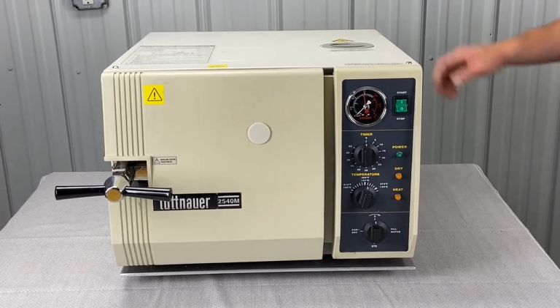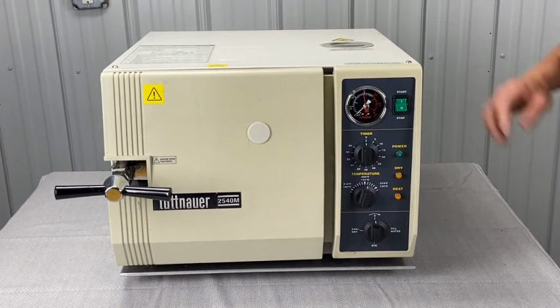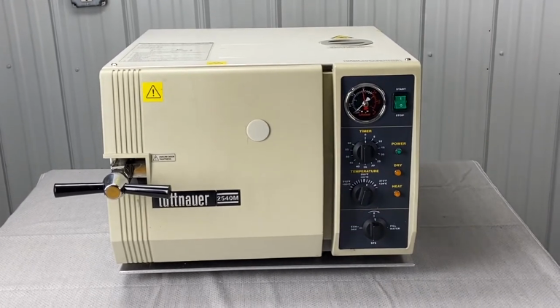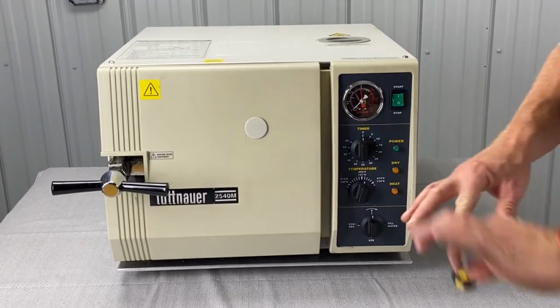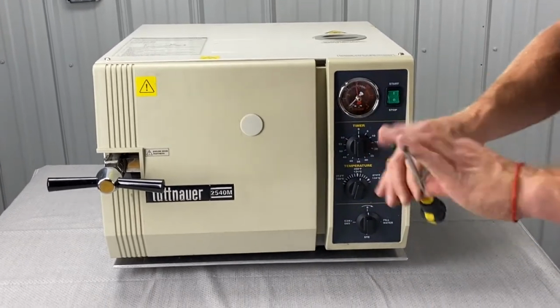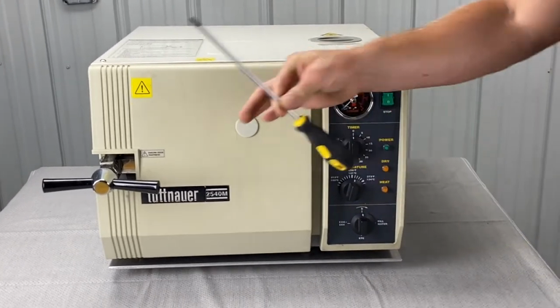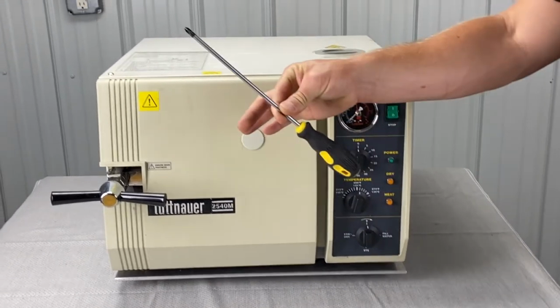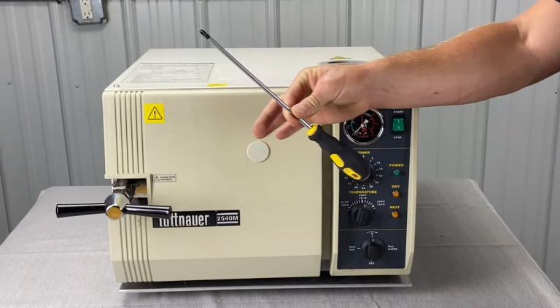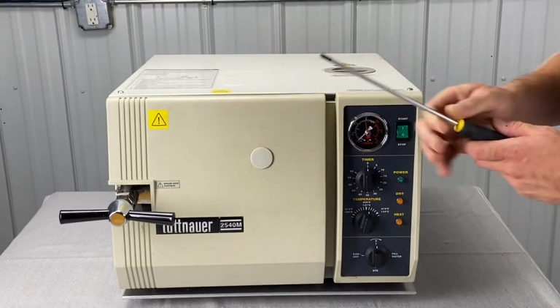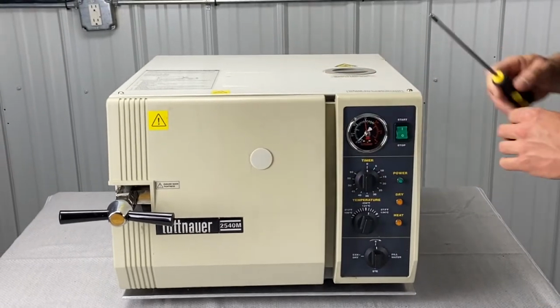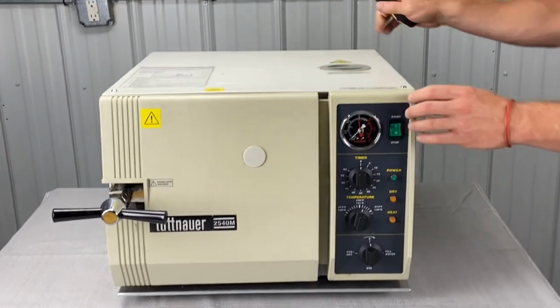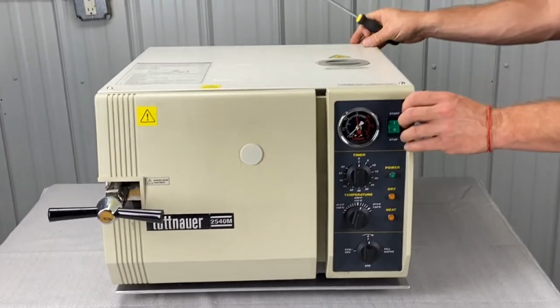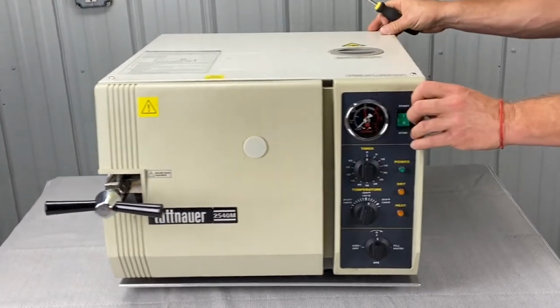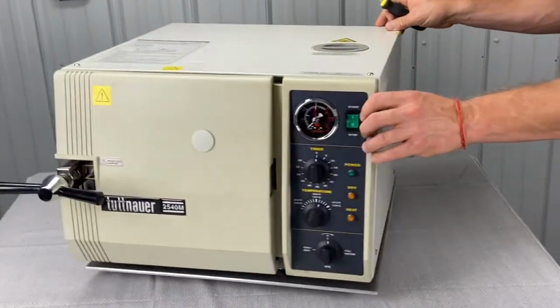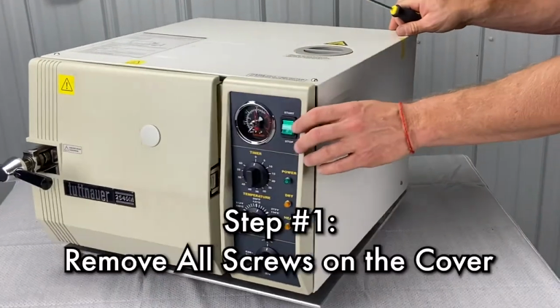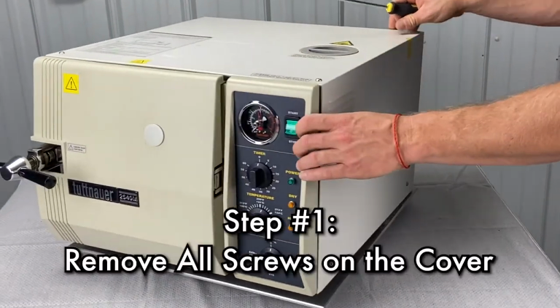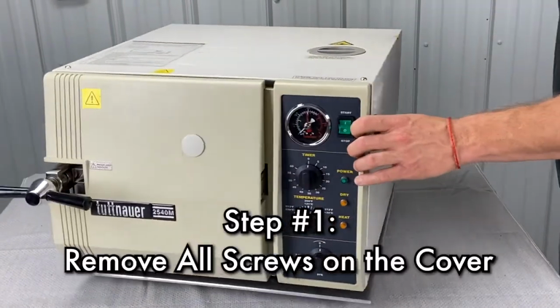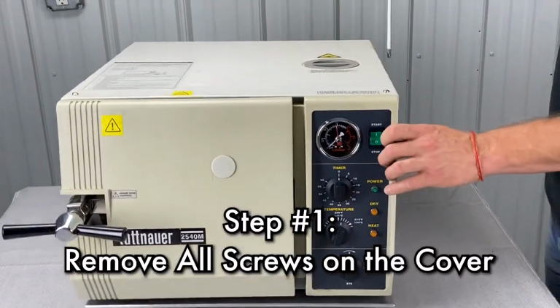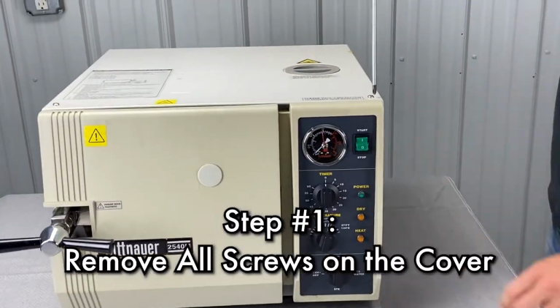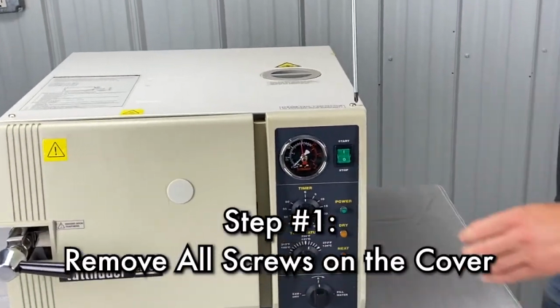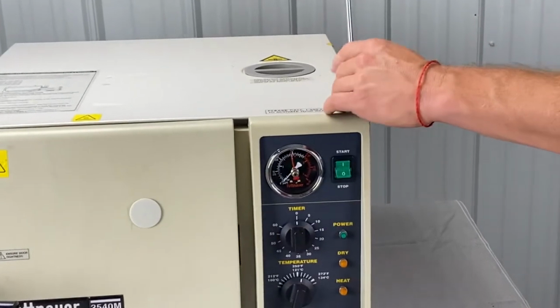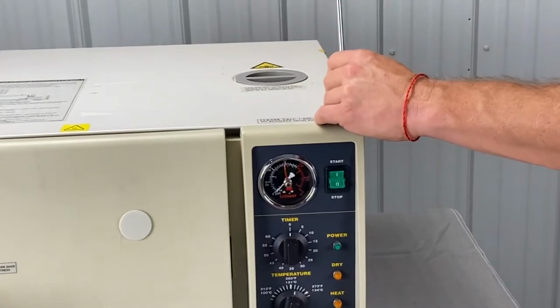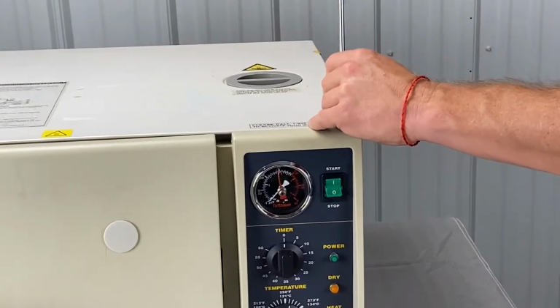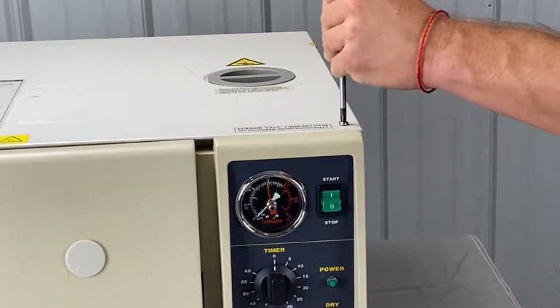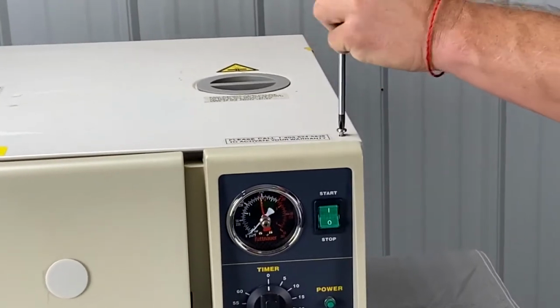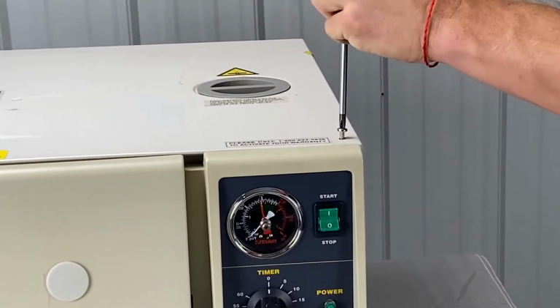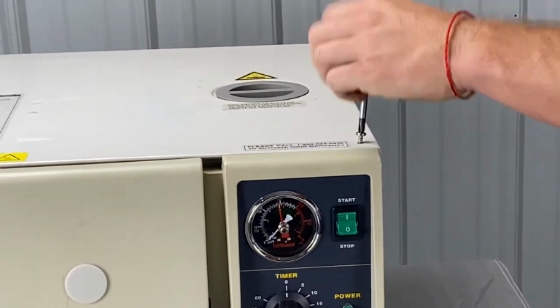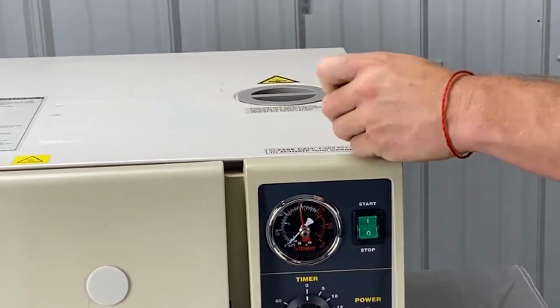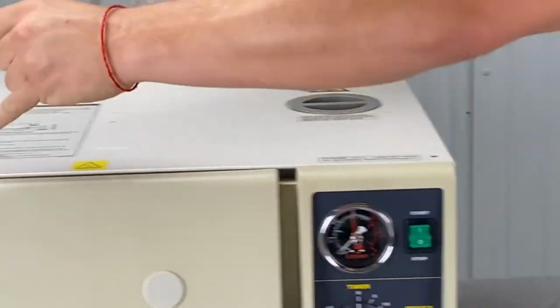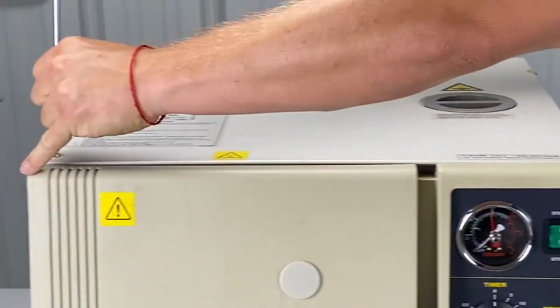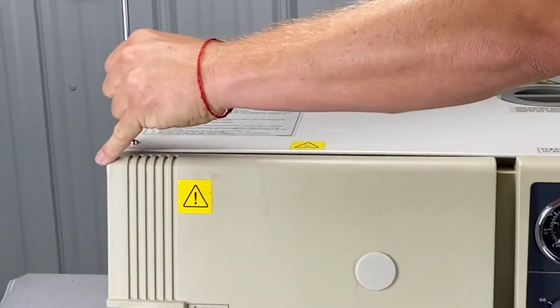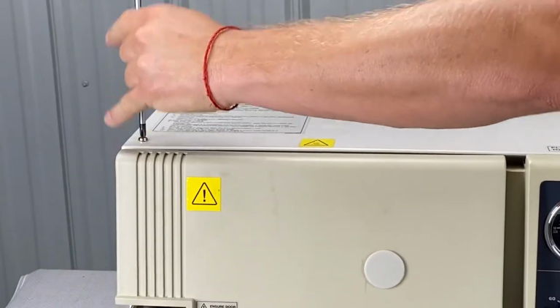You're going to need a Phillips screwdriver. Basically, we're just going to start unscrewing screws. You've got two on the top.